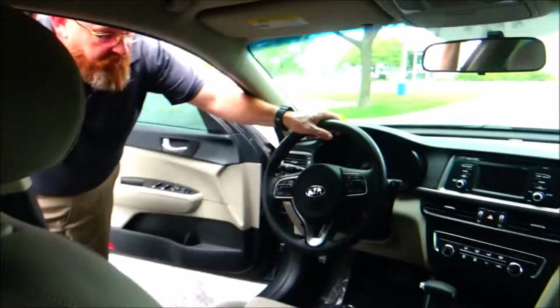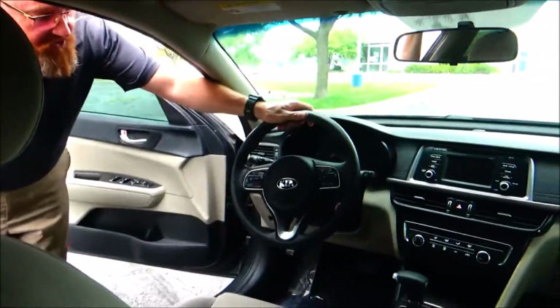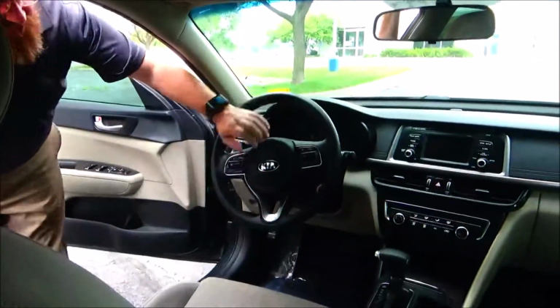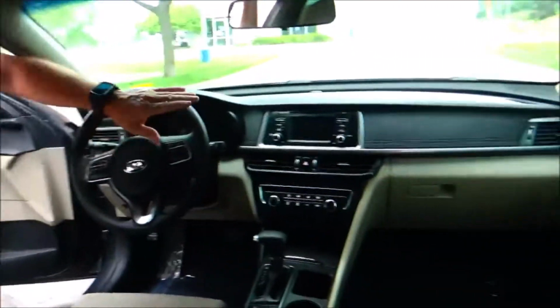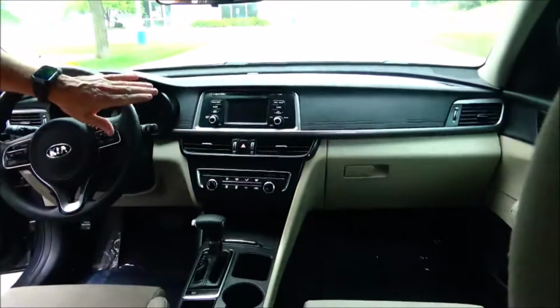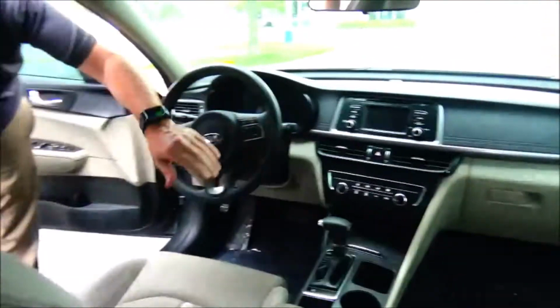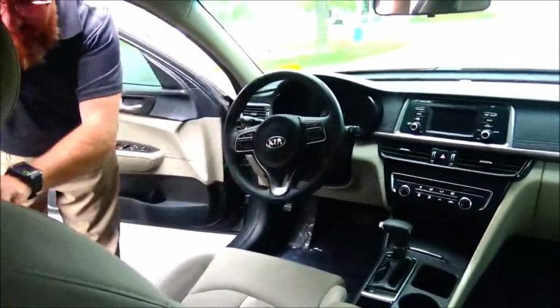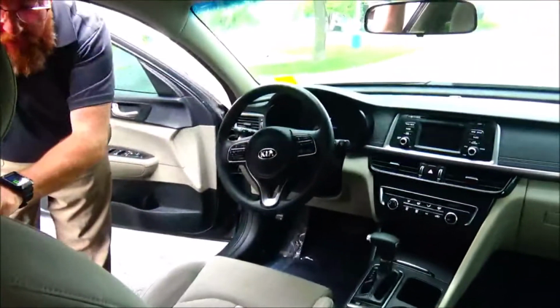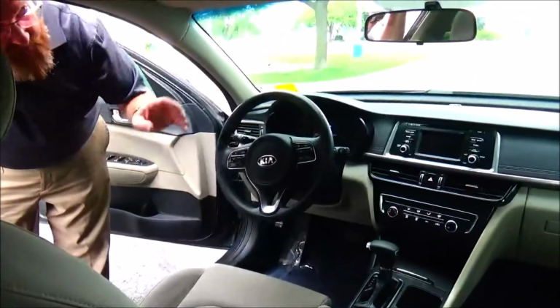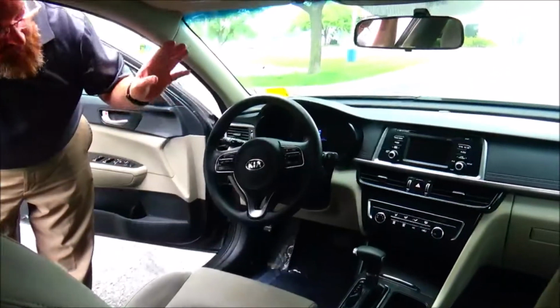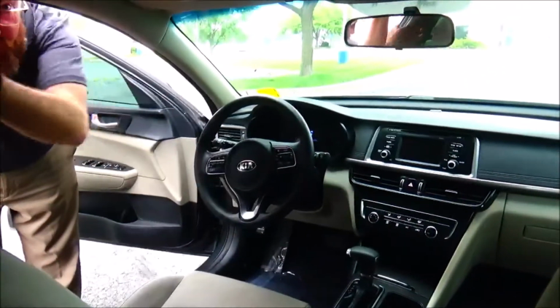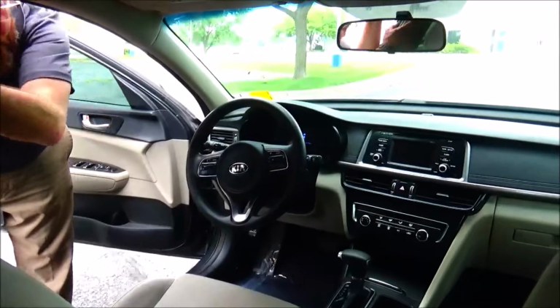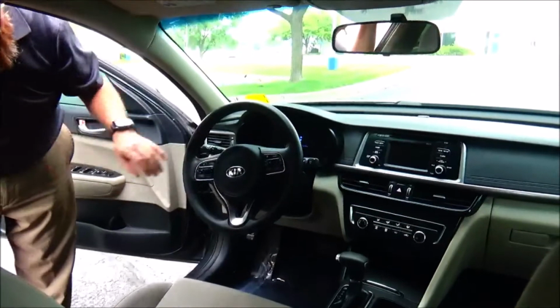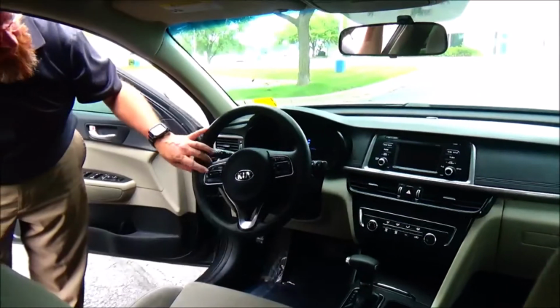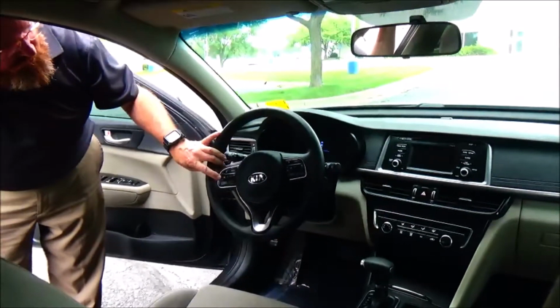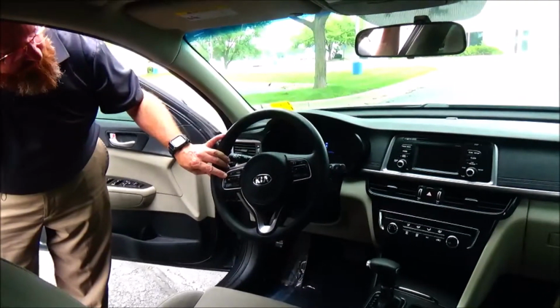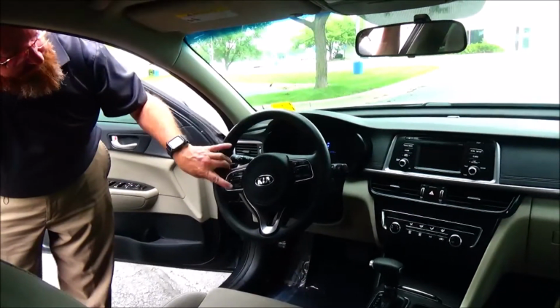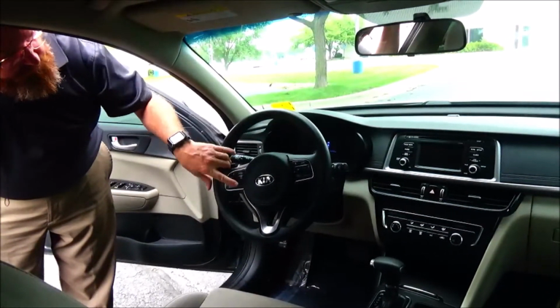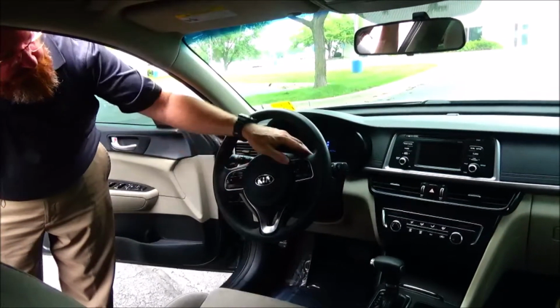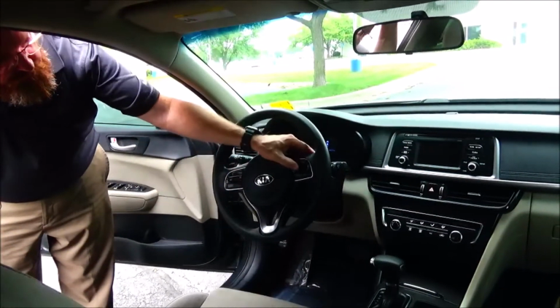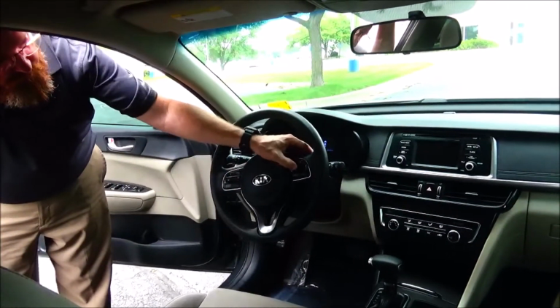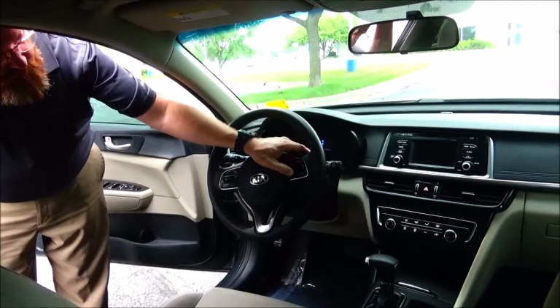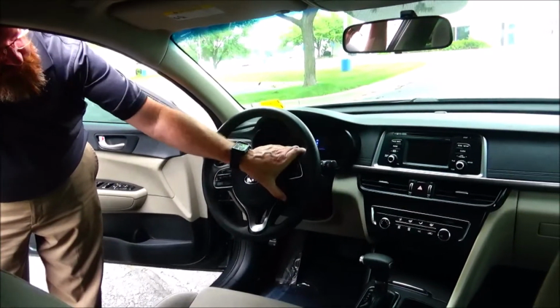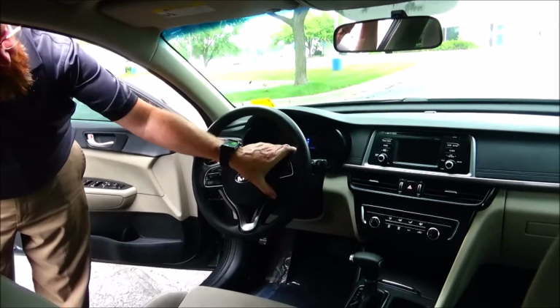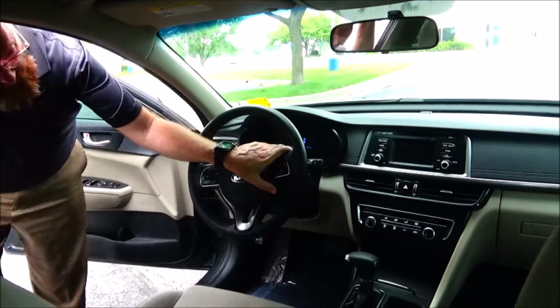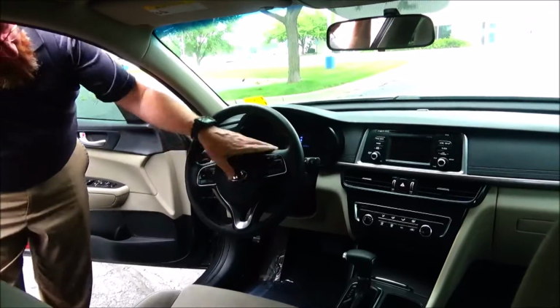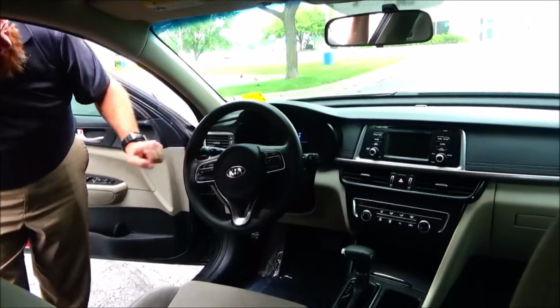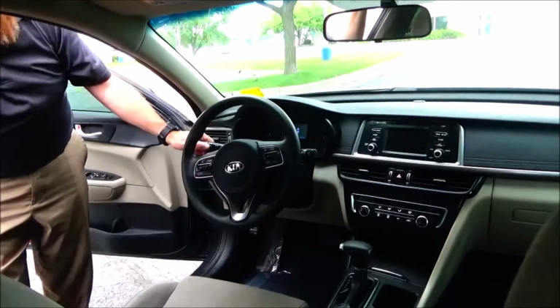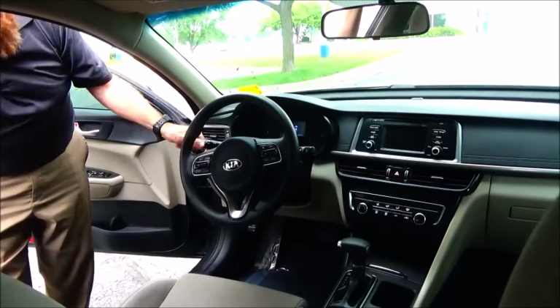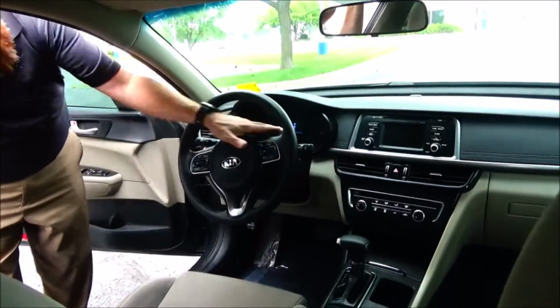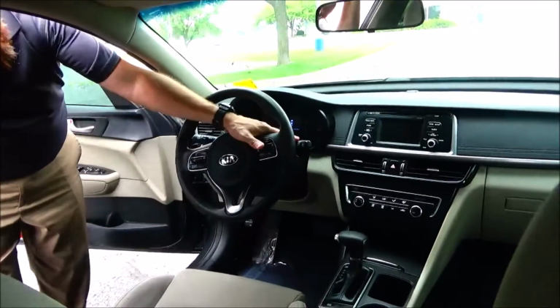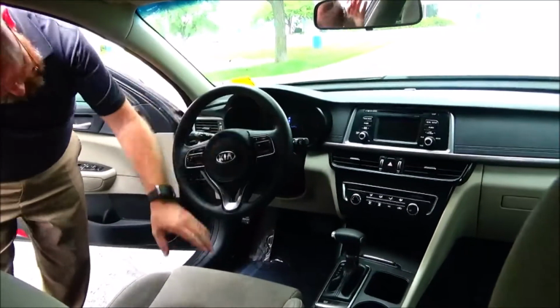On the interior, driver and passenger side airbags, side impact airbags, side curtain airbags. Fingertip control for your radio, Bluetooth, cruise control, tilt steering, and intermittent wipers.